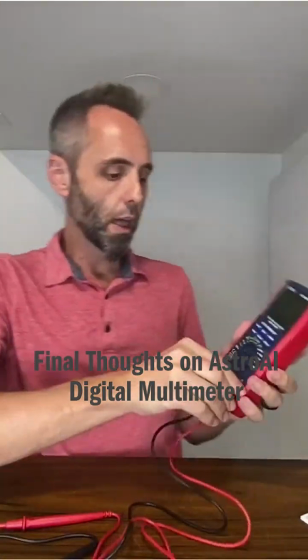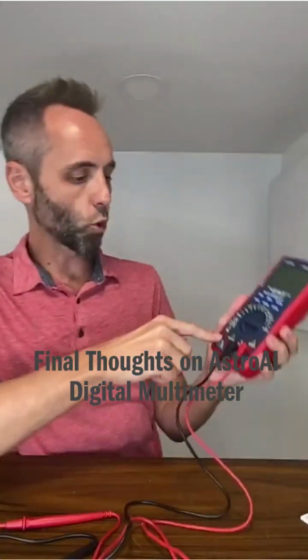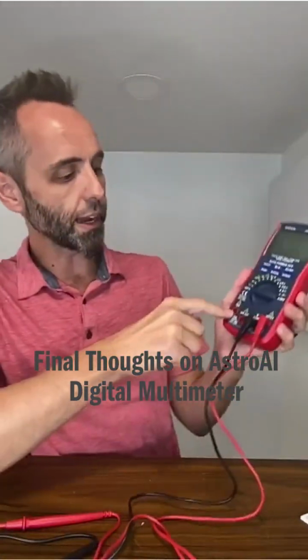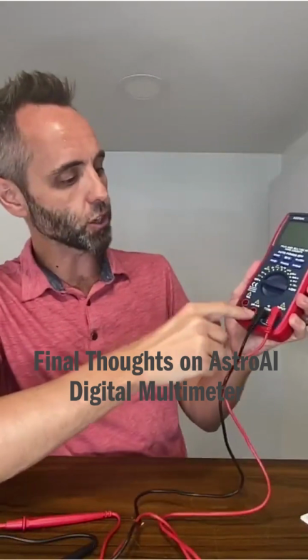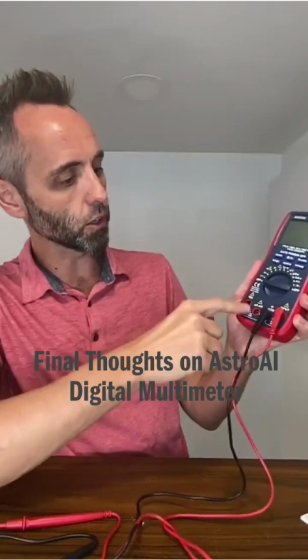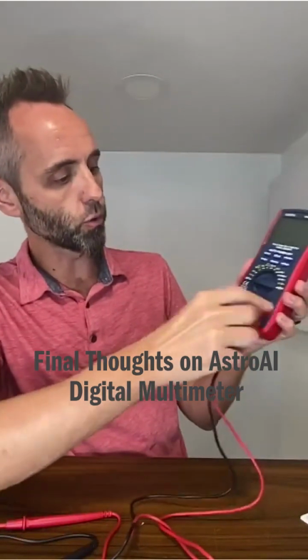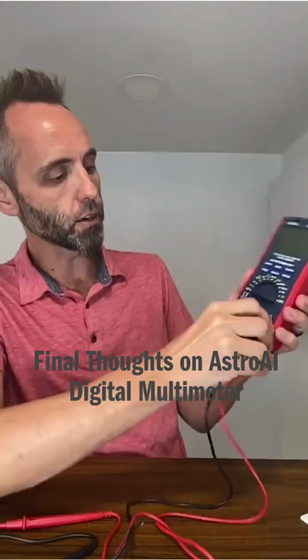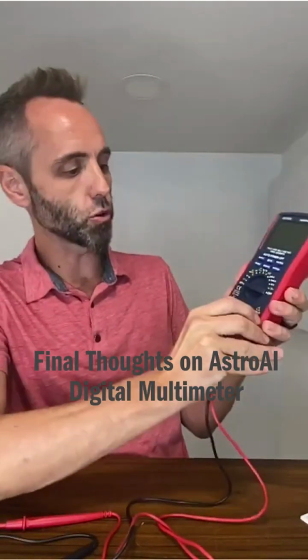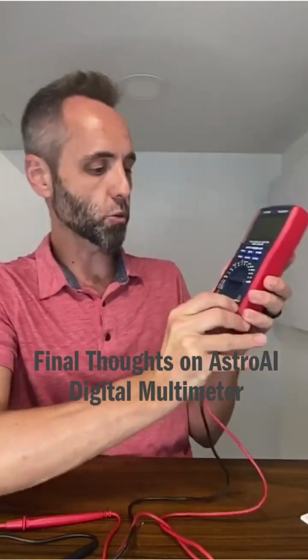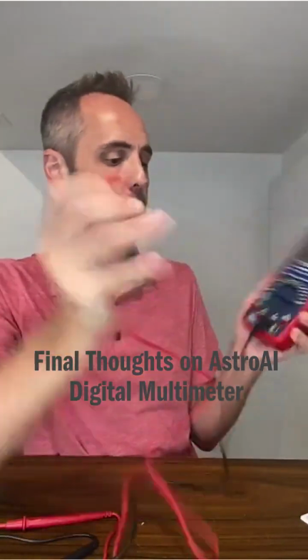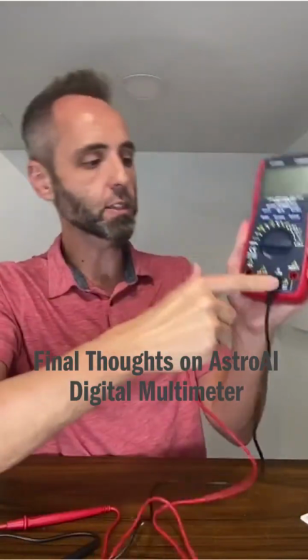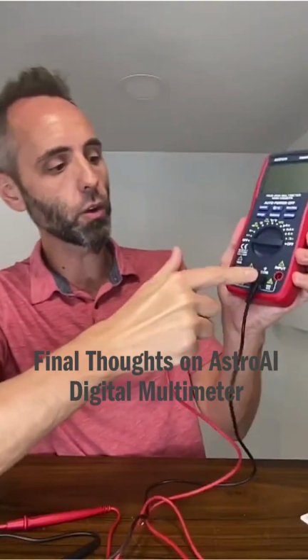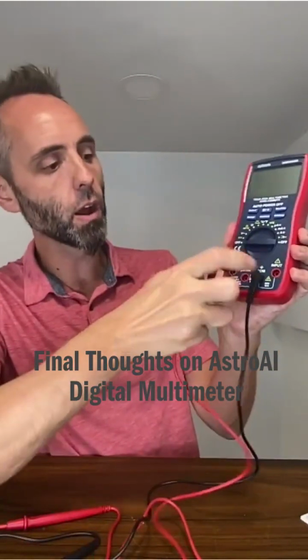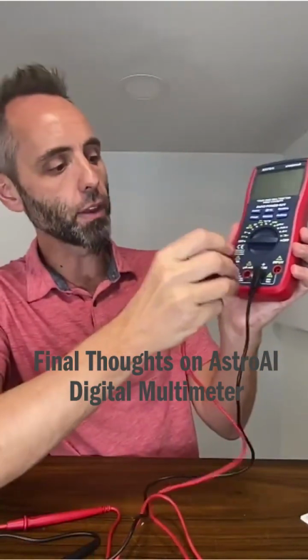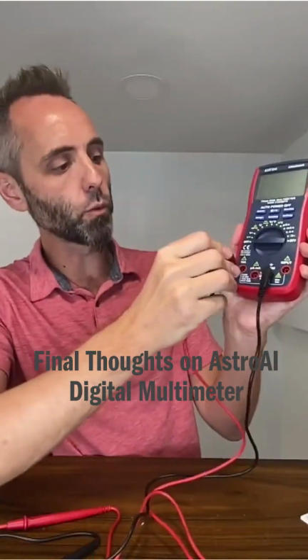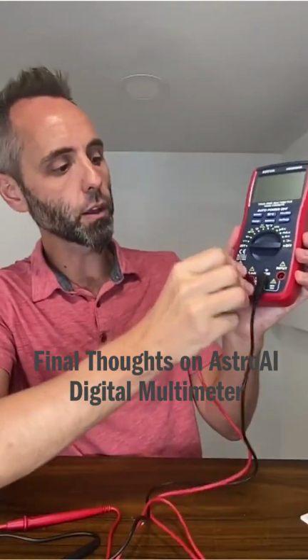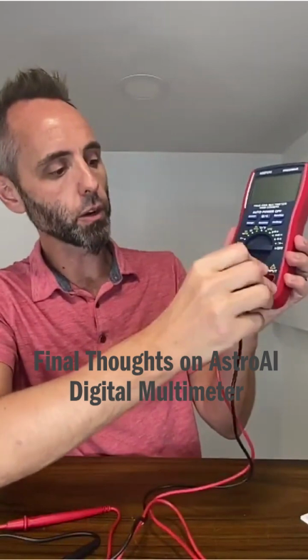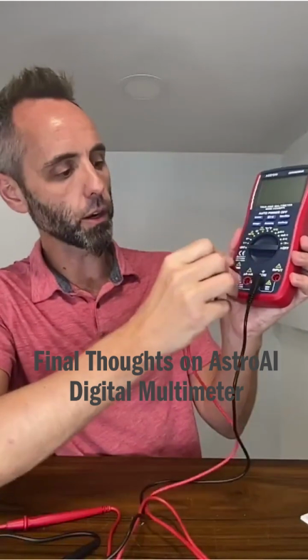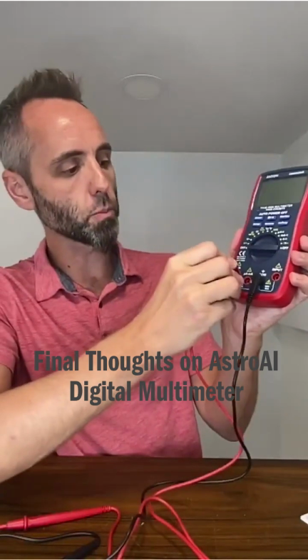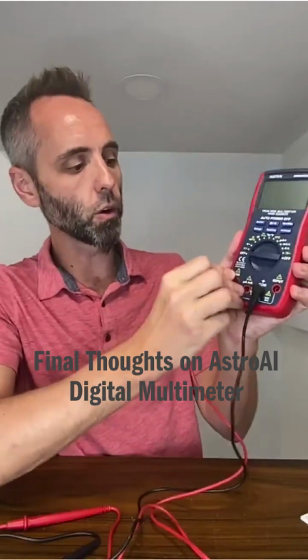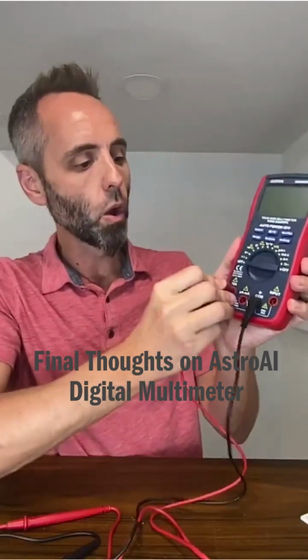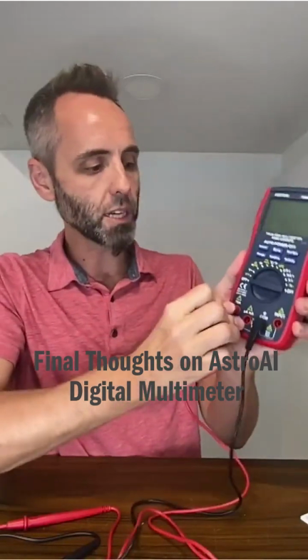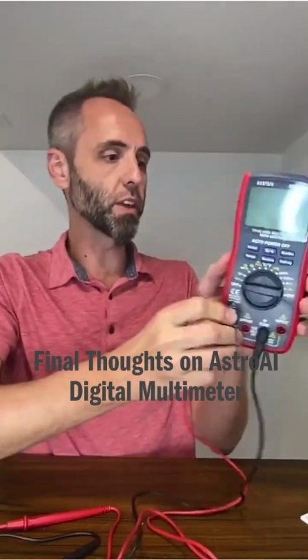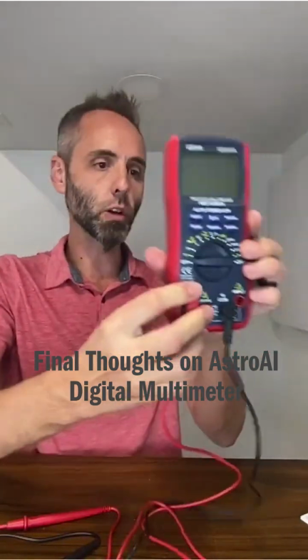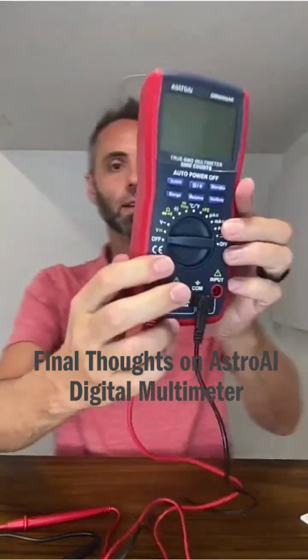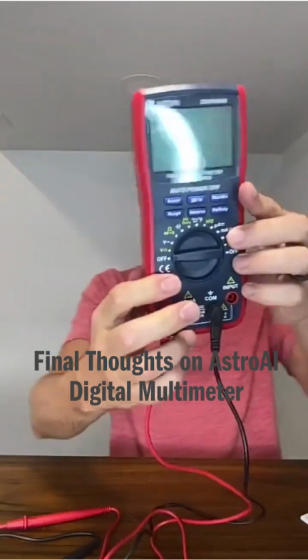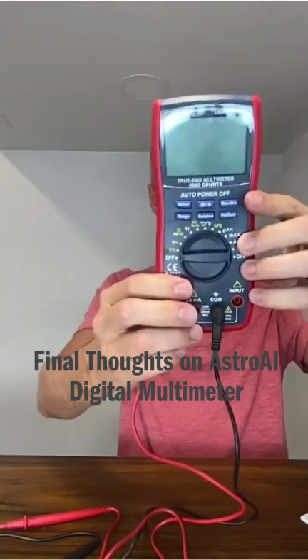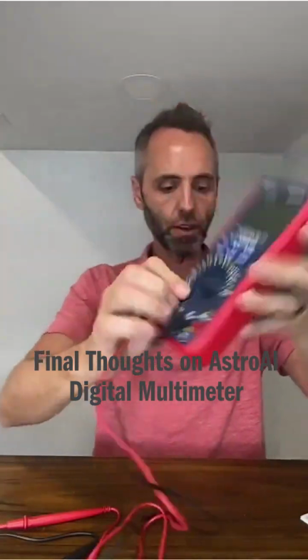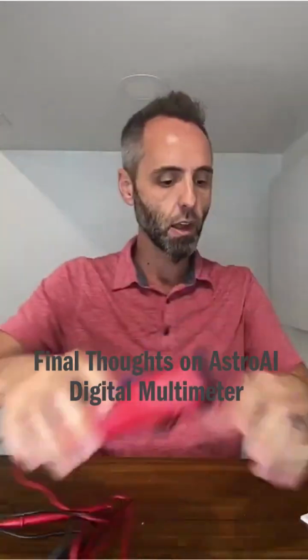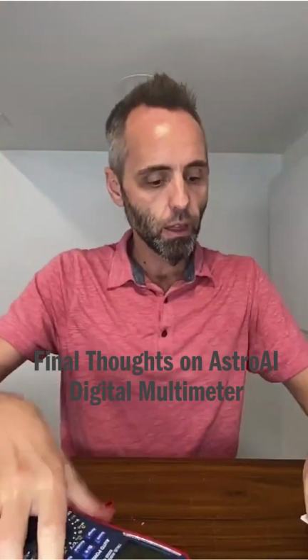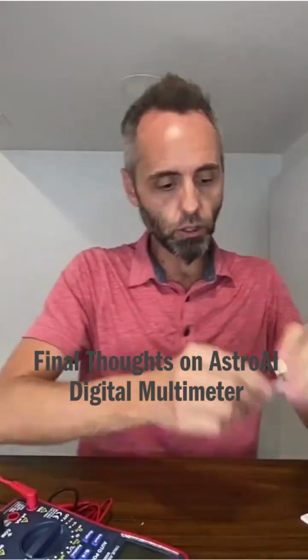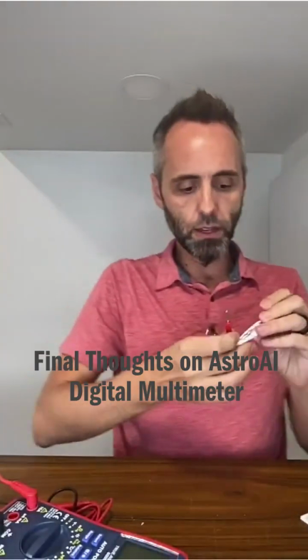I like how these are color-coded right here, so you know that your black one needs to go here and then your red one can go here, here, or here, depending on what type of thing you are trying to measure out of this.